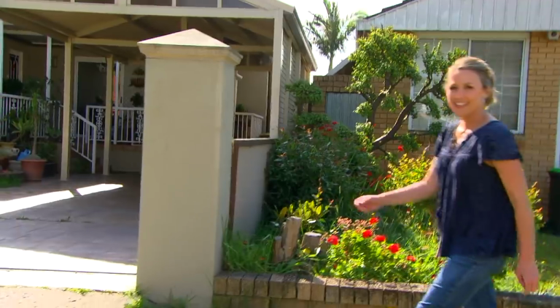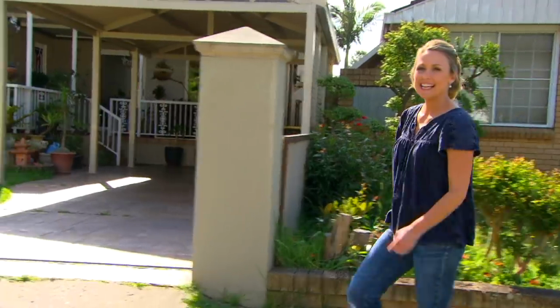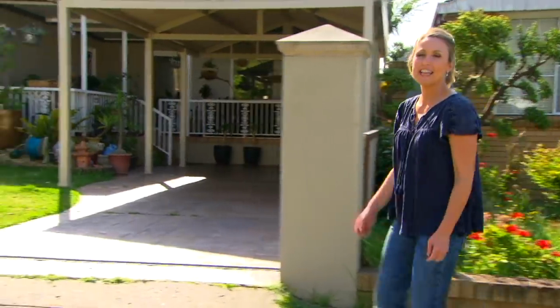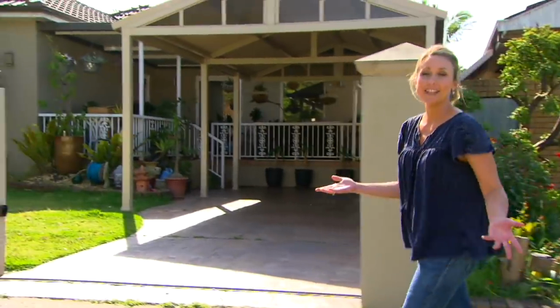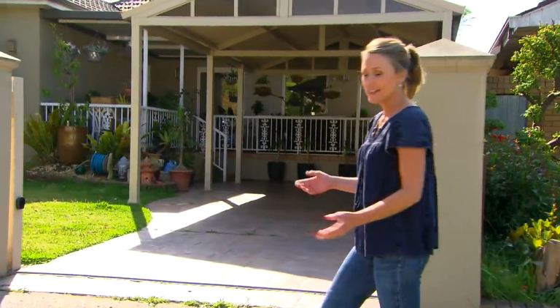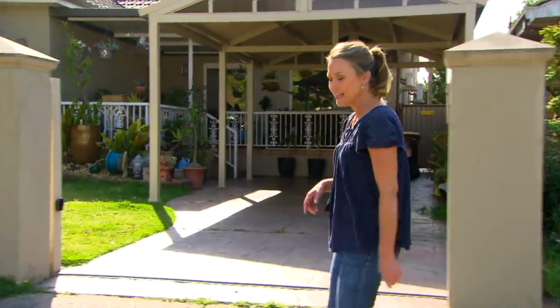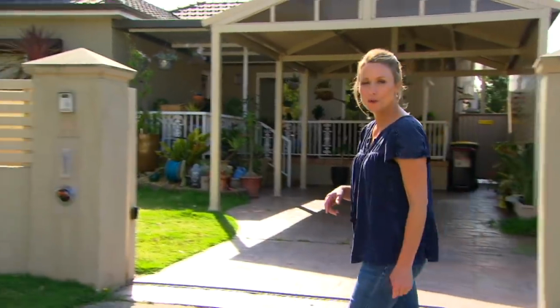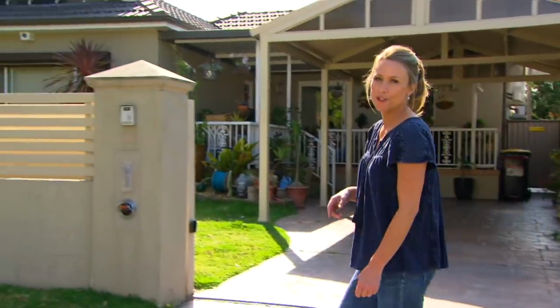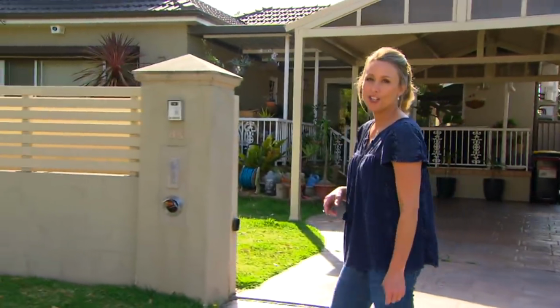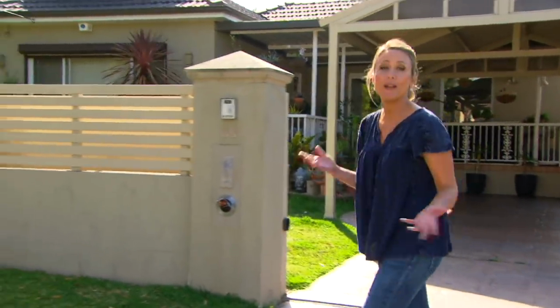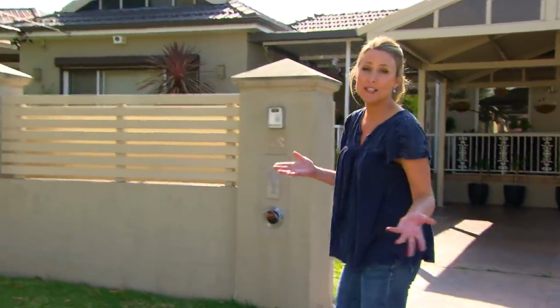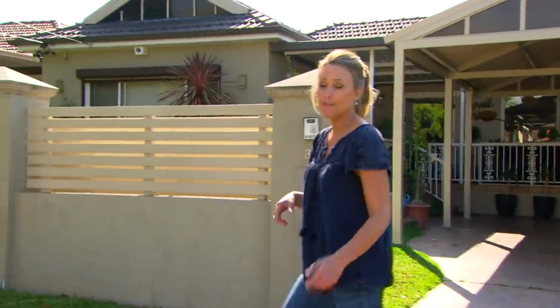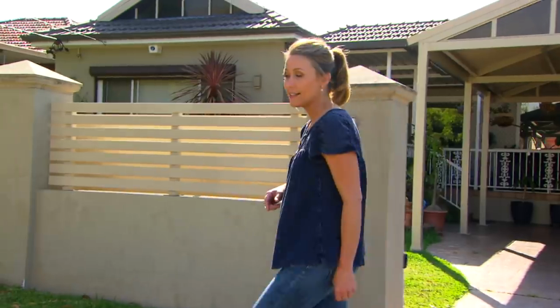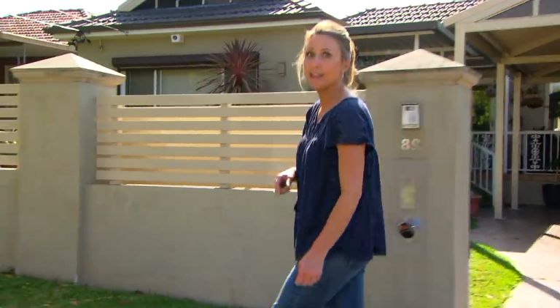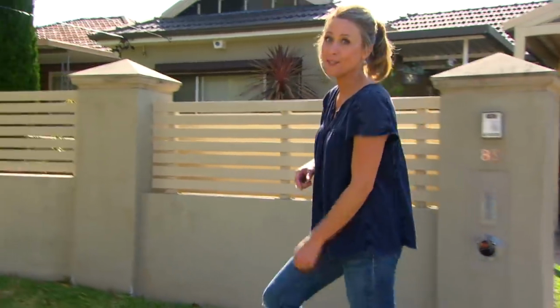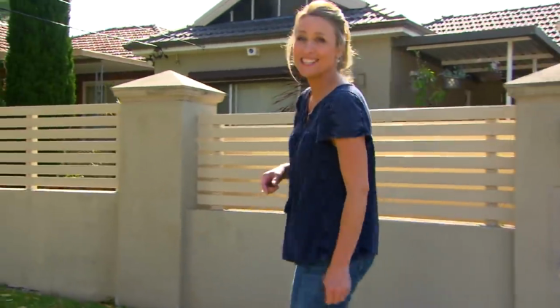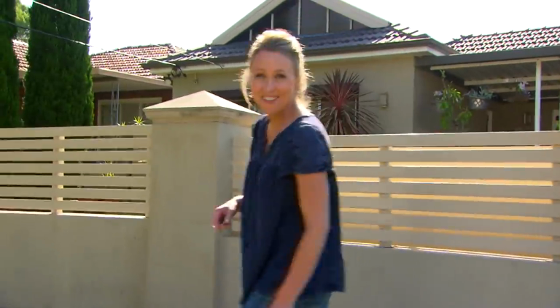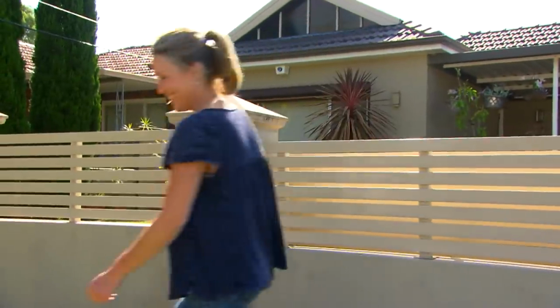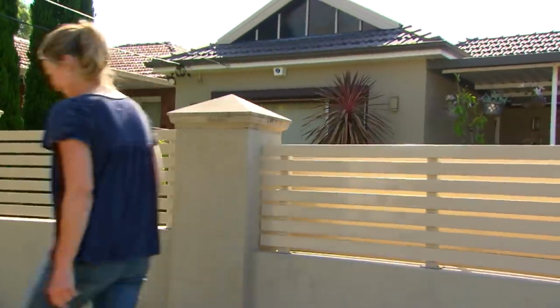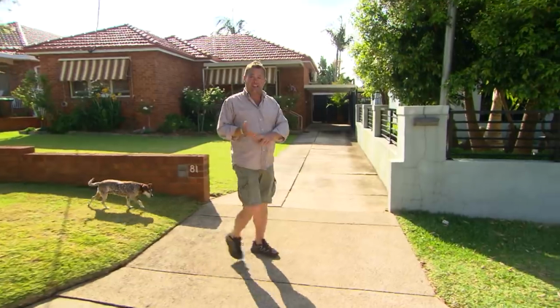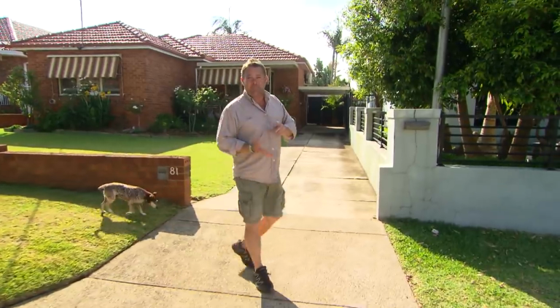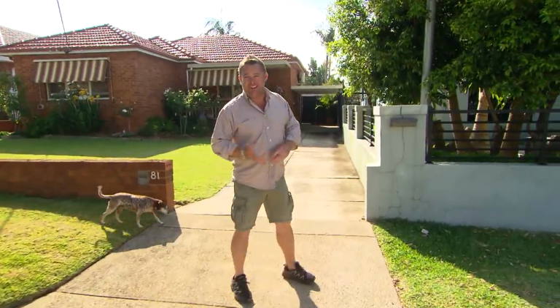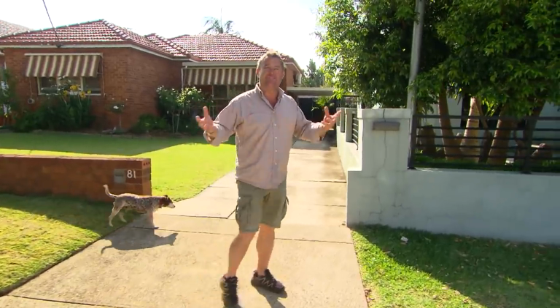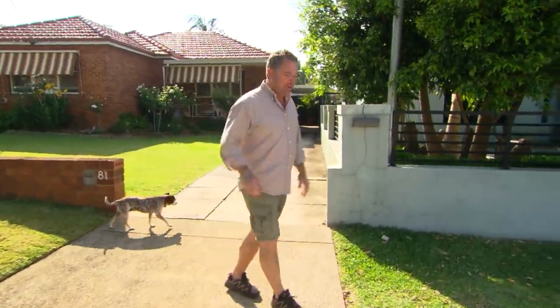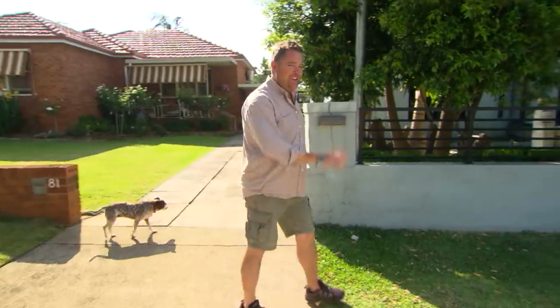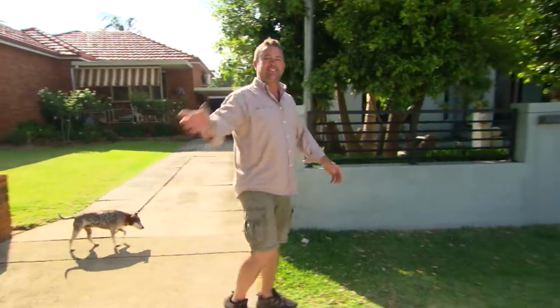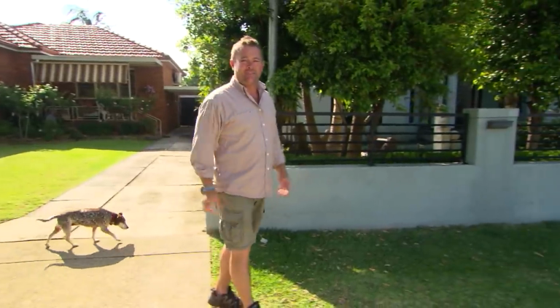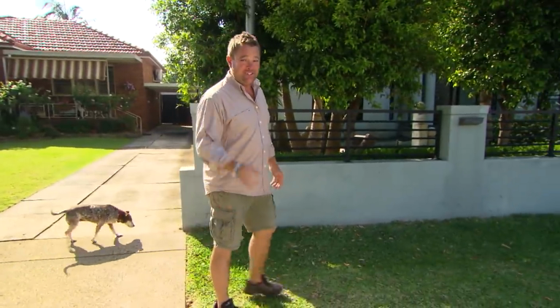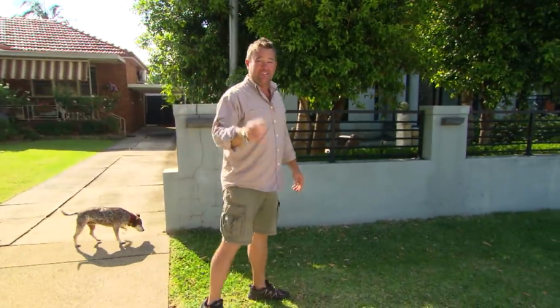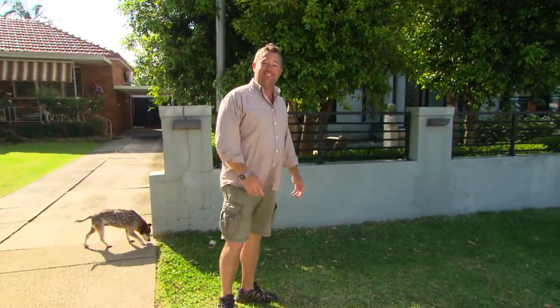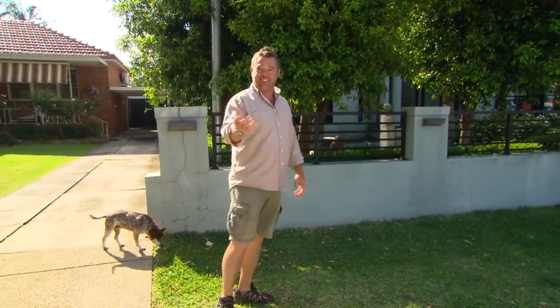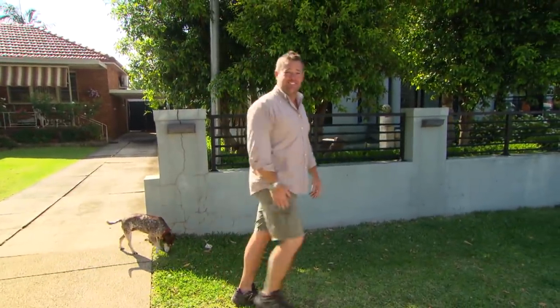They say you never get a second chance at making a good first impression, but when it comes to the front of your house, it's making first impressions every day. You can colour up, clean up, give it a bit of a makeover and start afresh. And the best thing about it, it's not as hard as you think.